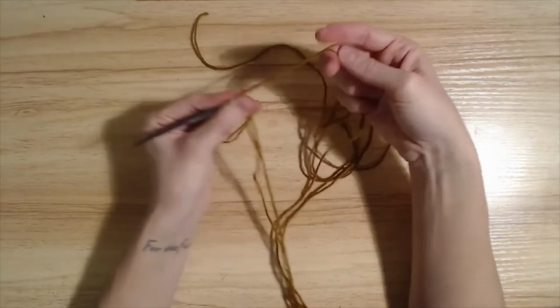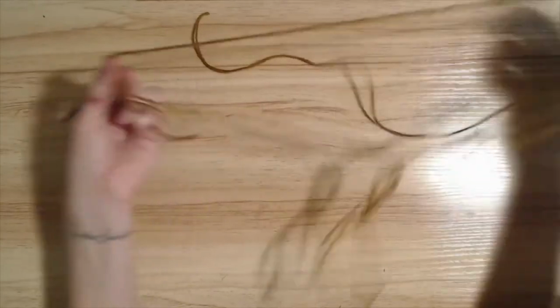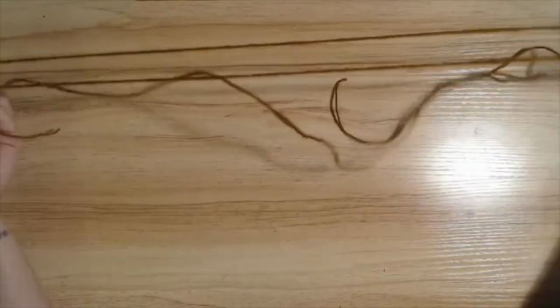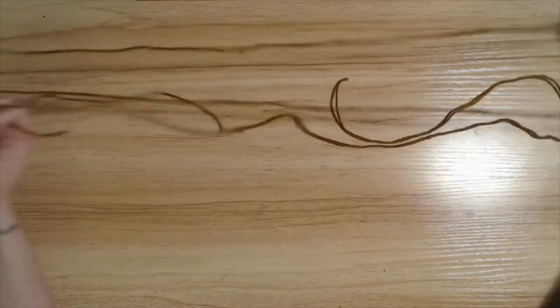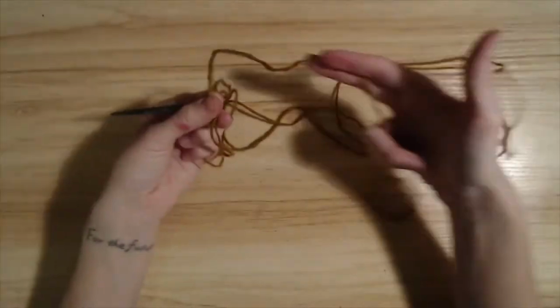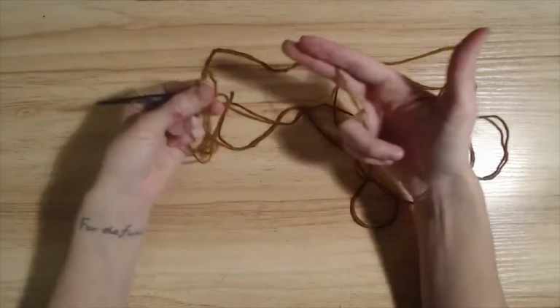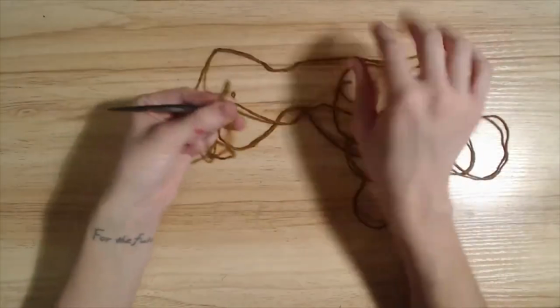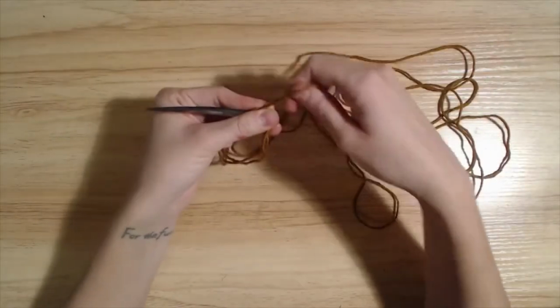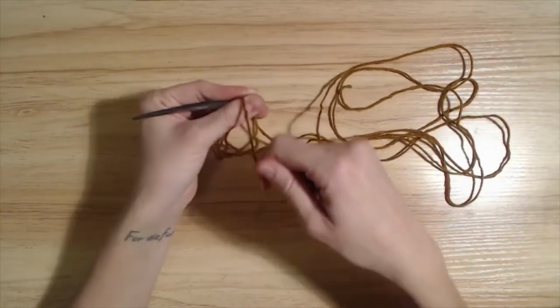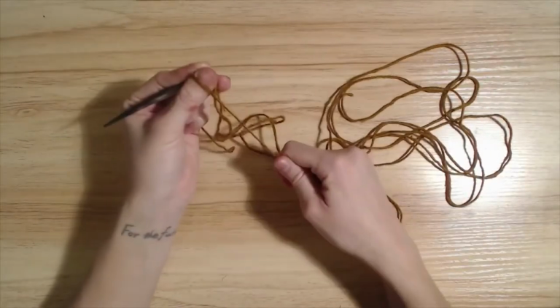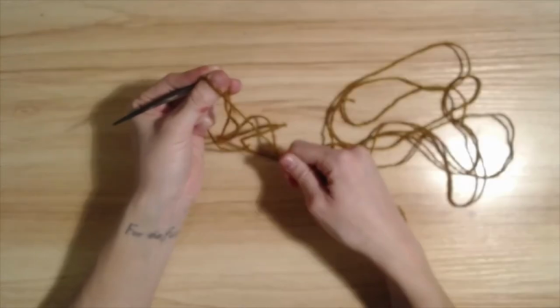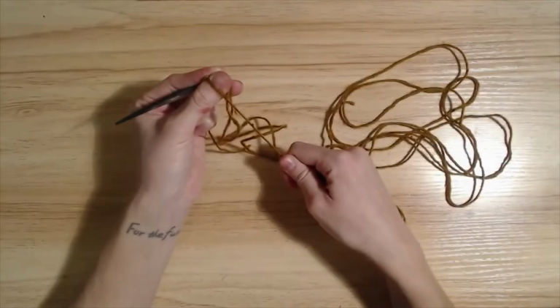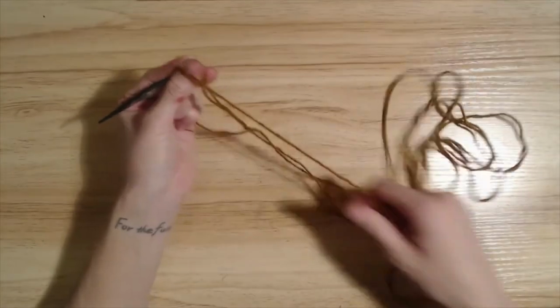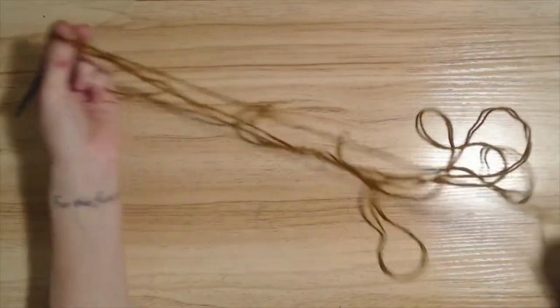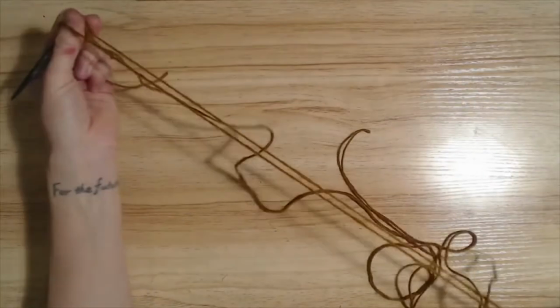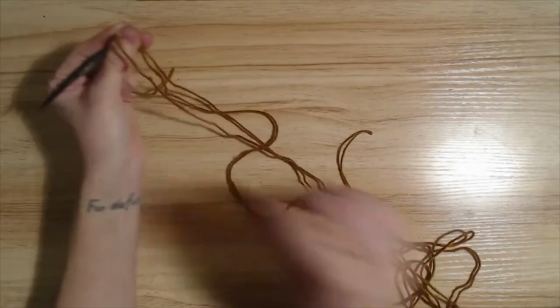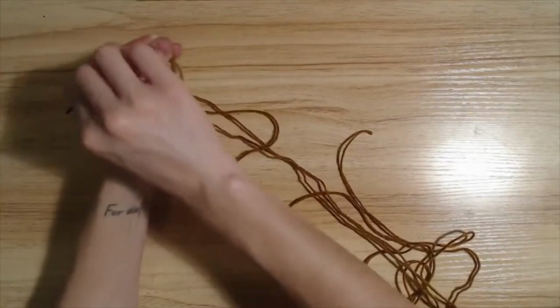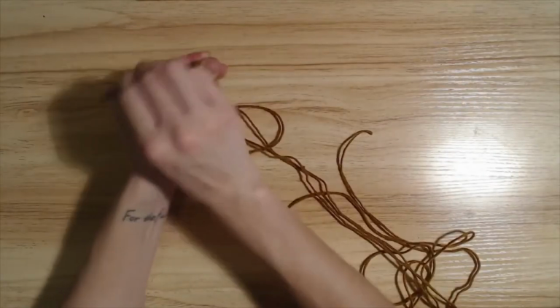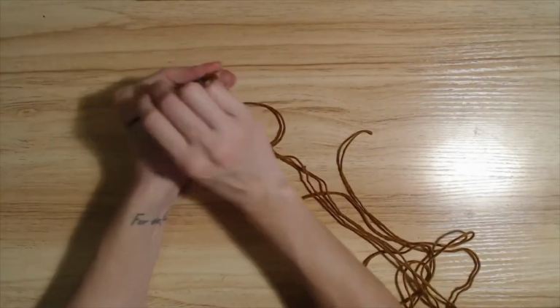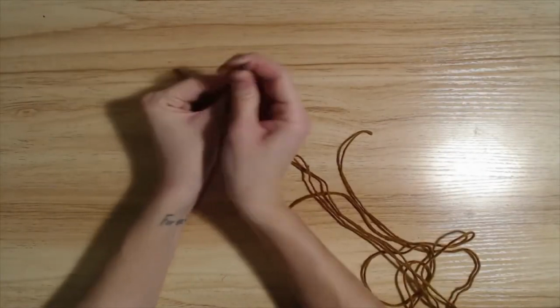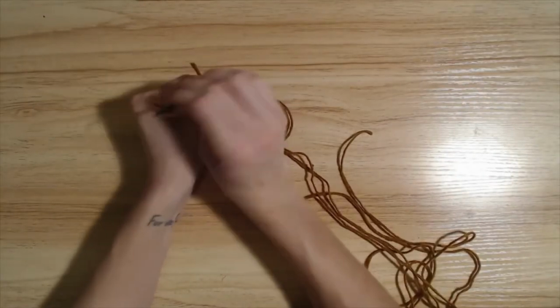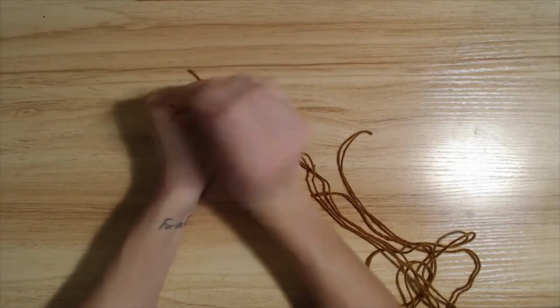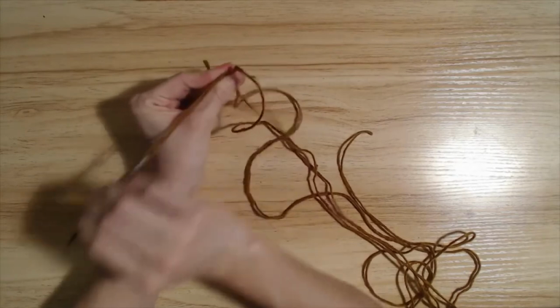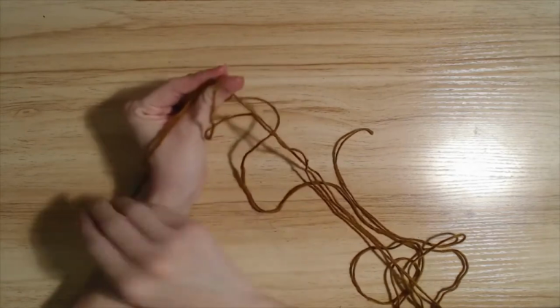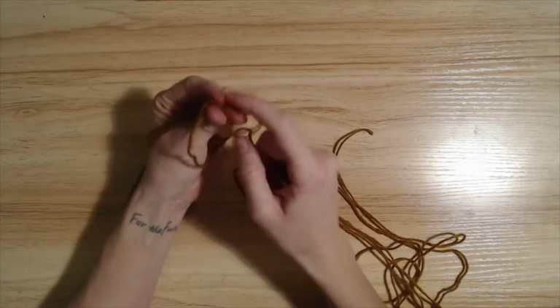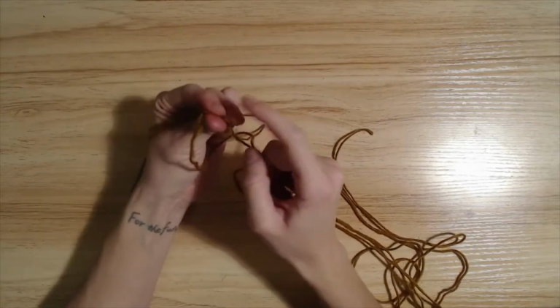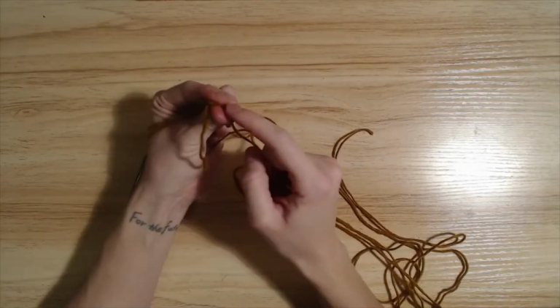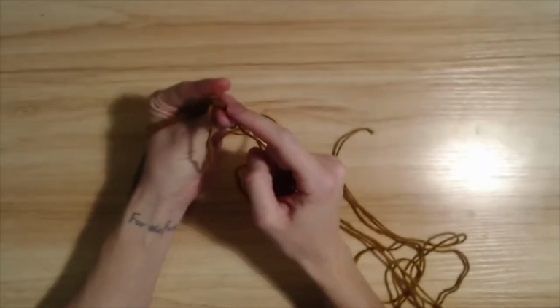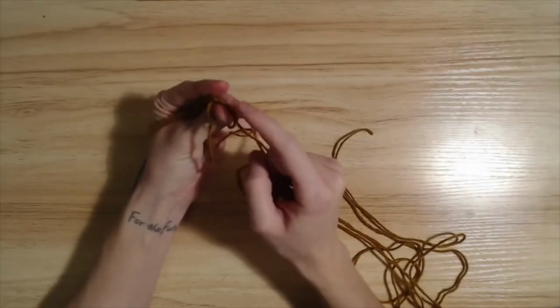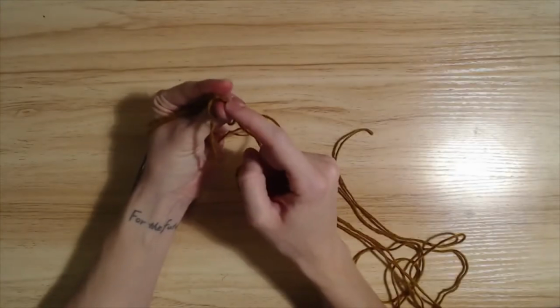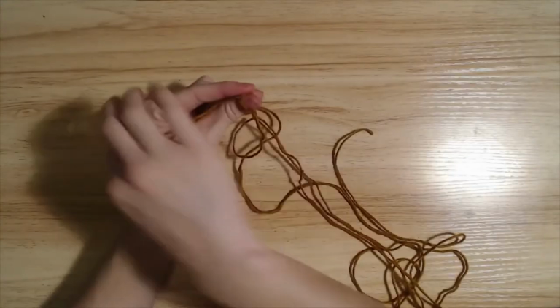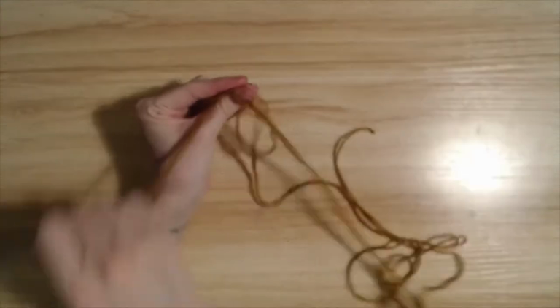Take this portion, which is attached to the tail, set it right across your thumb, and pull that needle through, making sure that you're pinching this excess between your fingers.